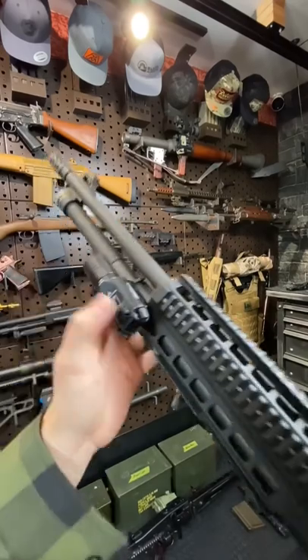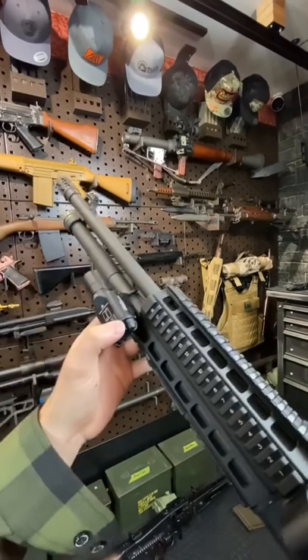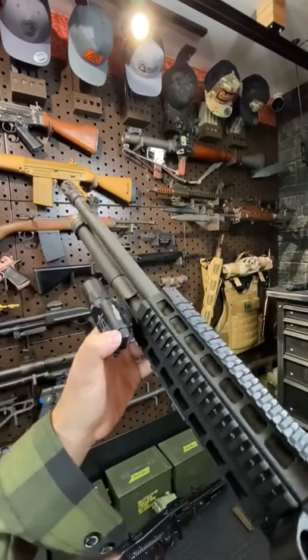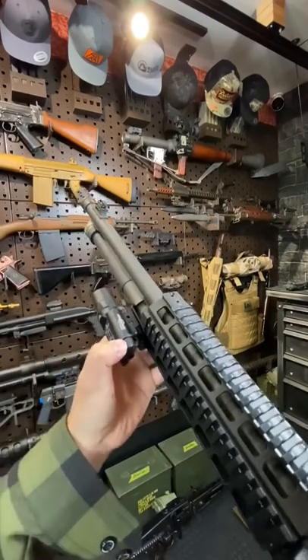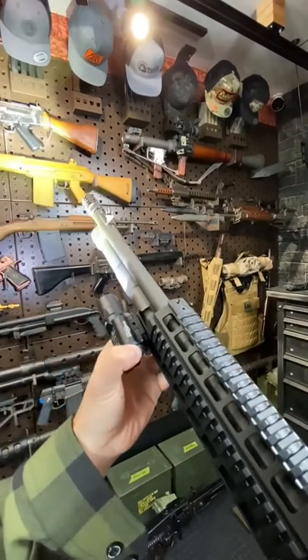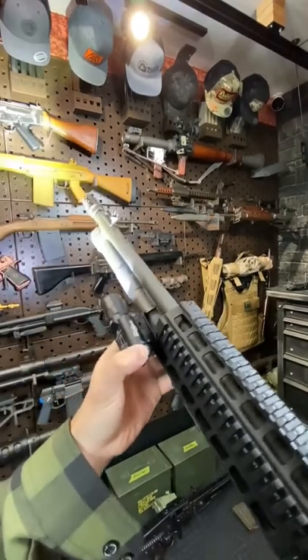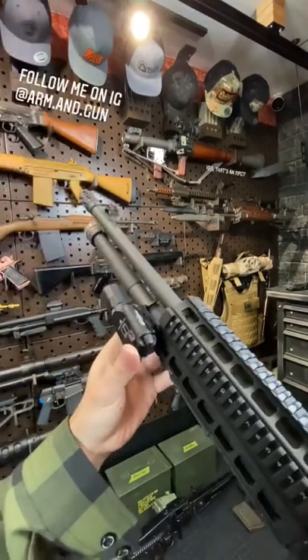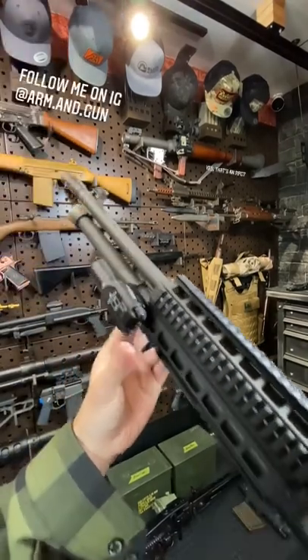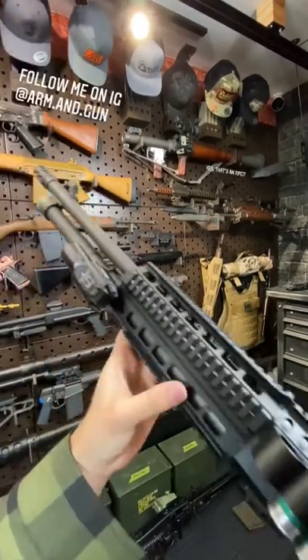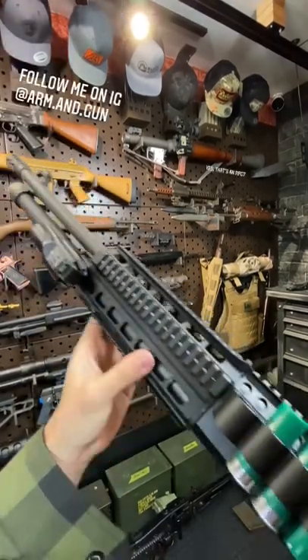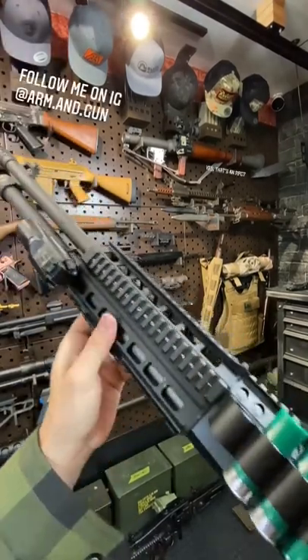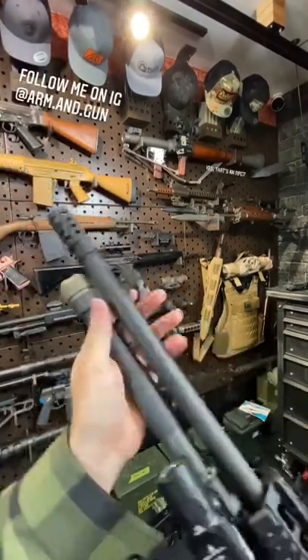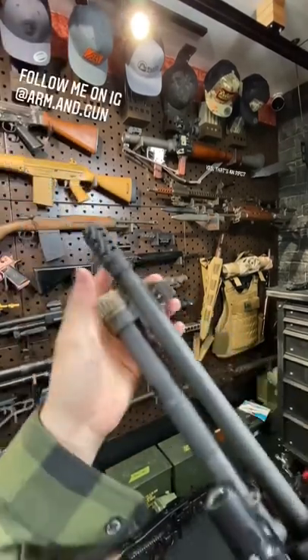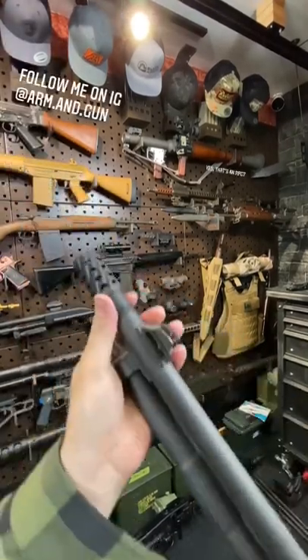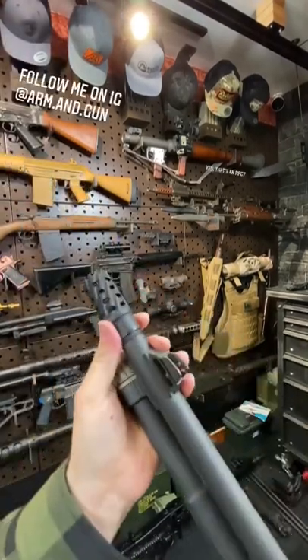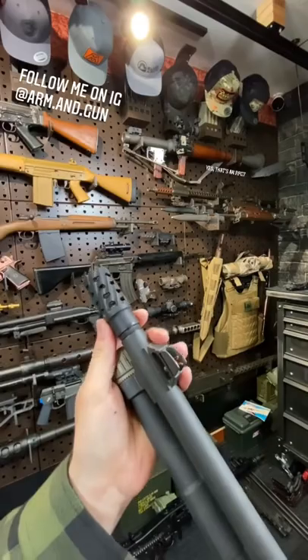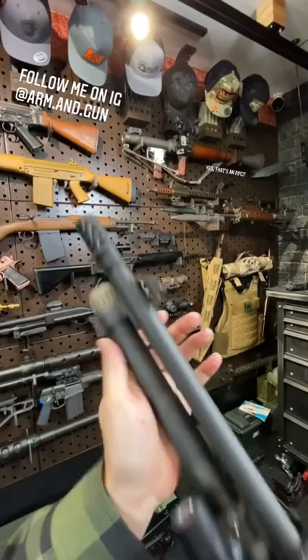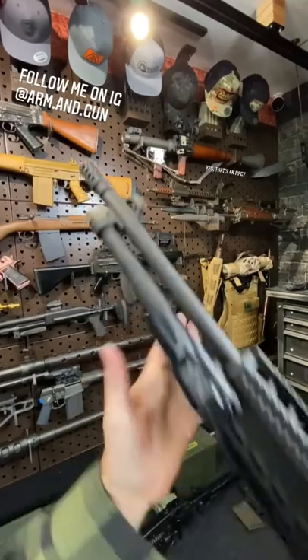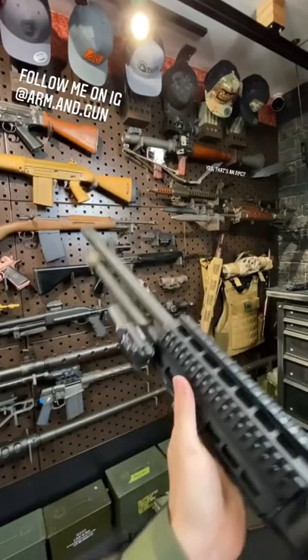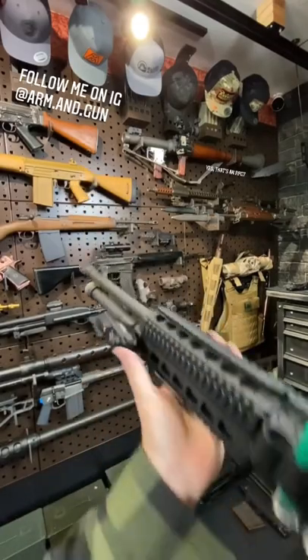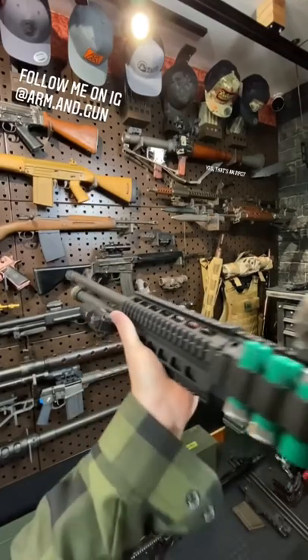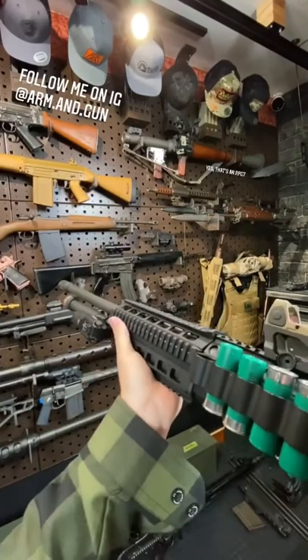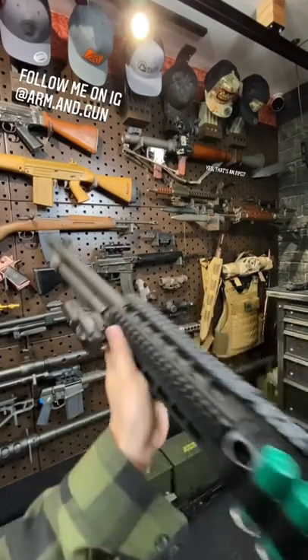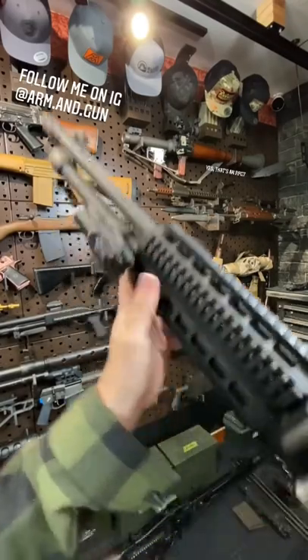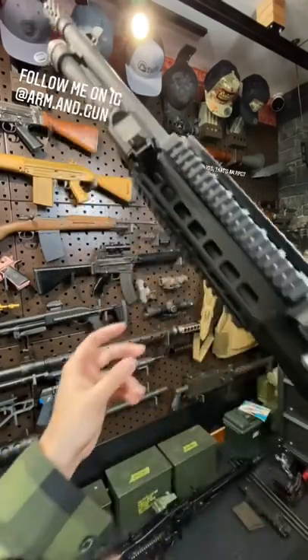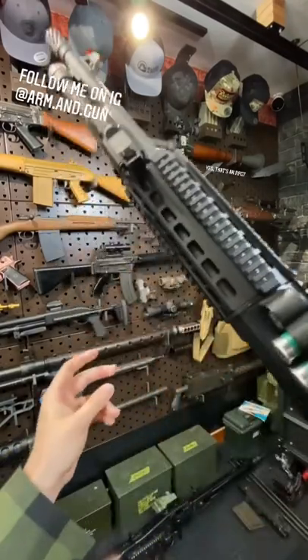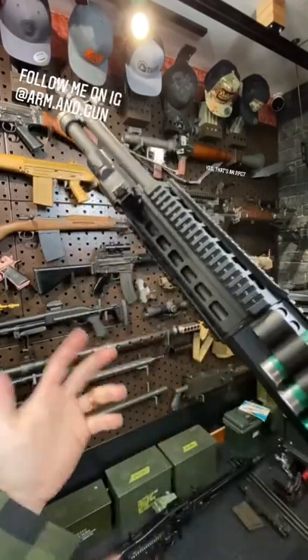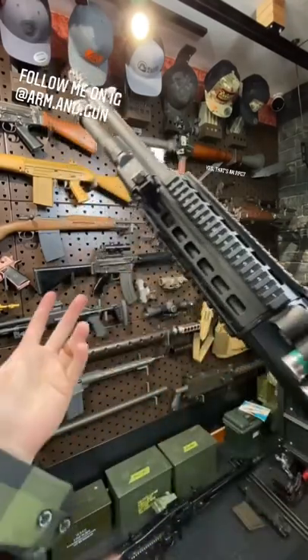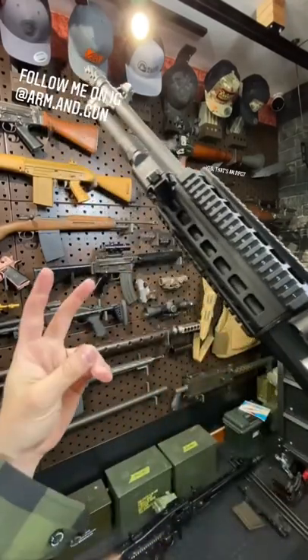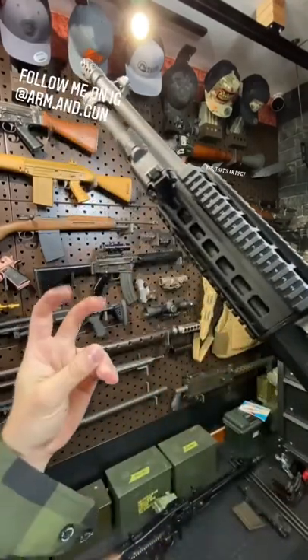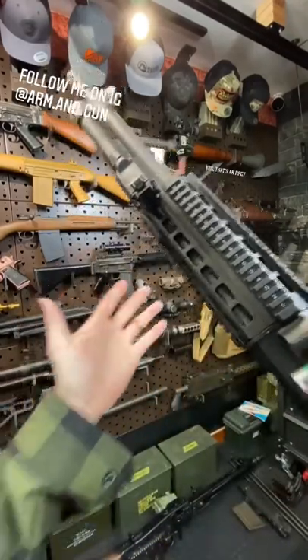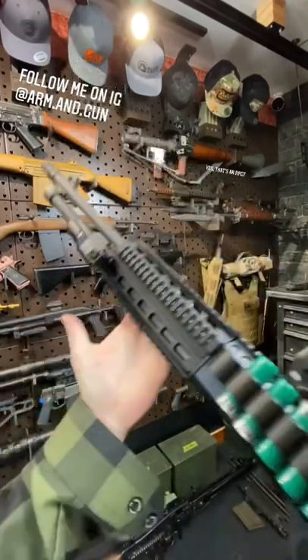Got a little Surefire X300U on here, B&T handguard, and a little breacher choke up front. The point of that is you can get it right into a door, boom, blow it open, and you've thus breached the room.